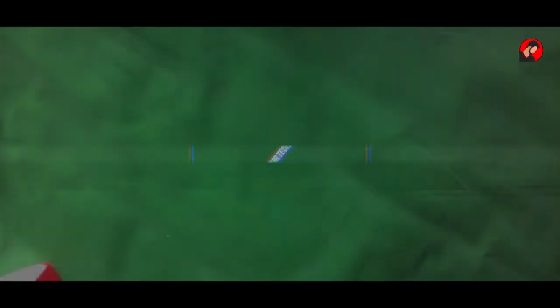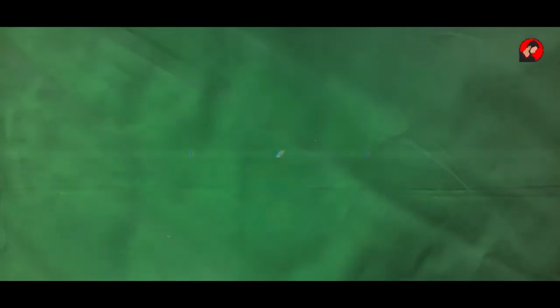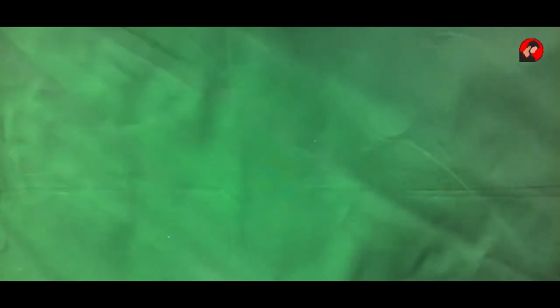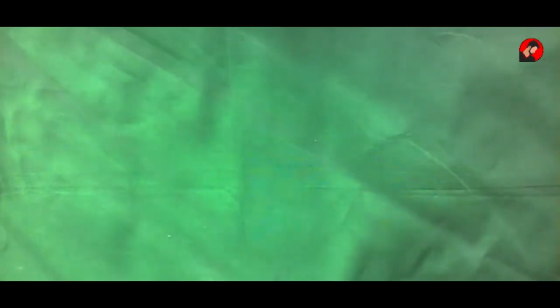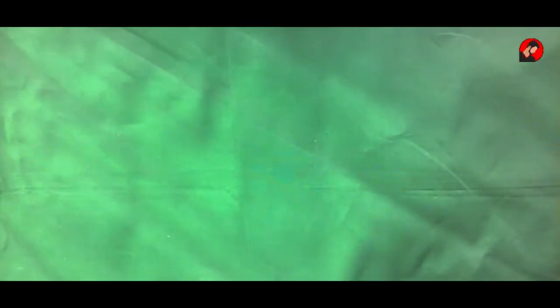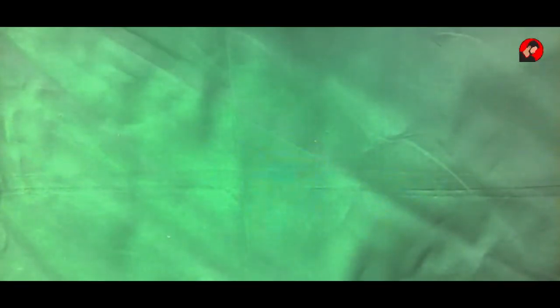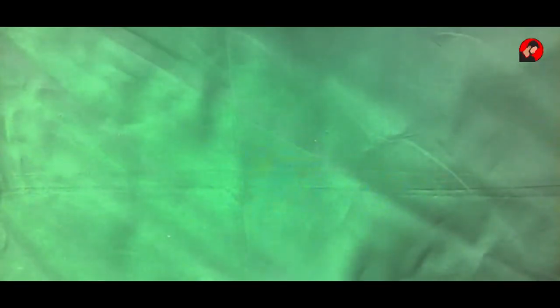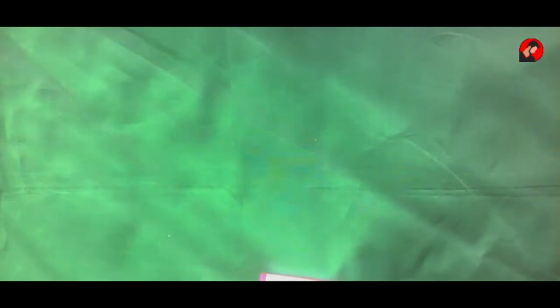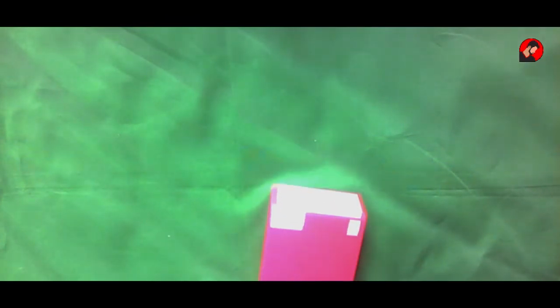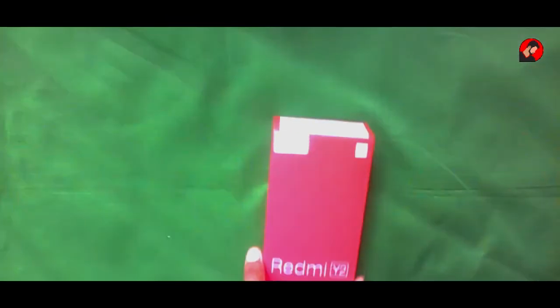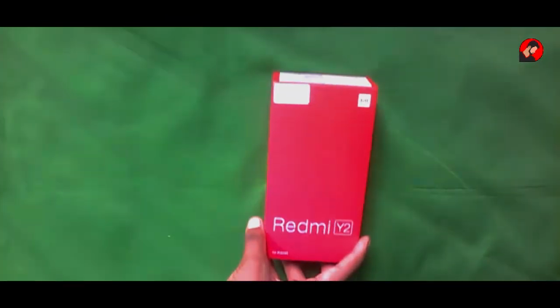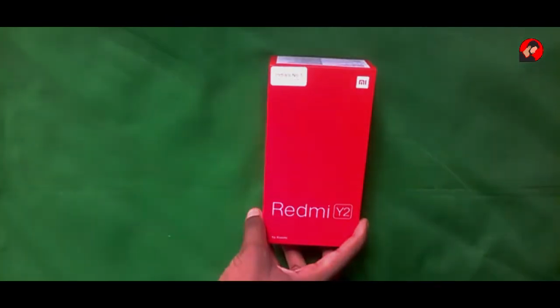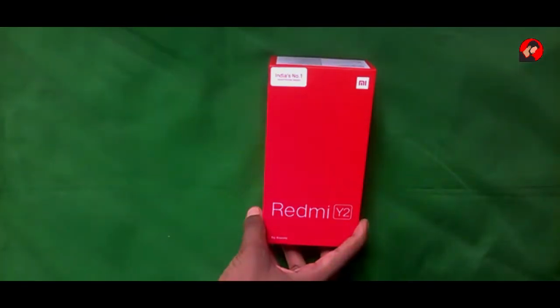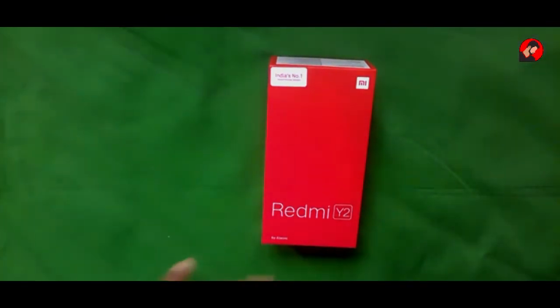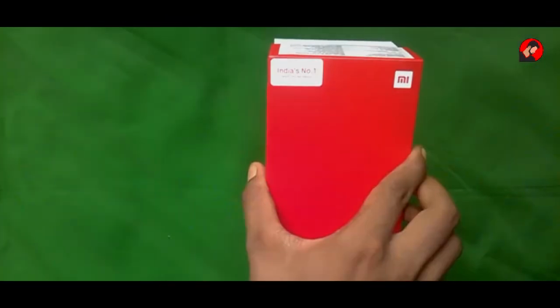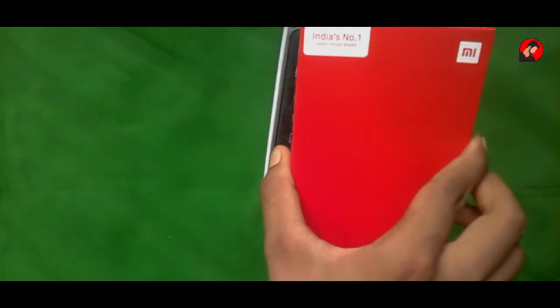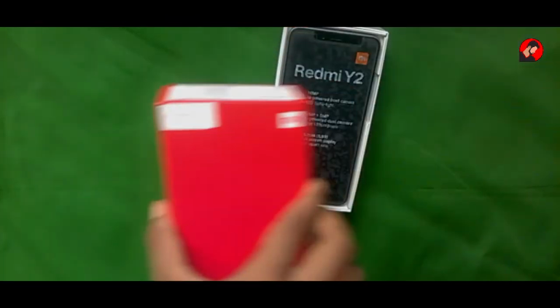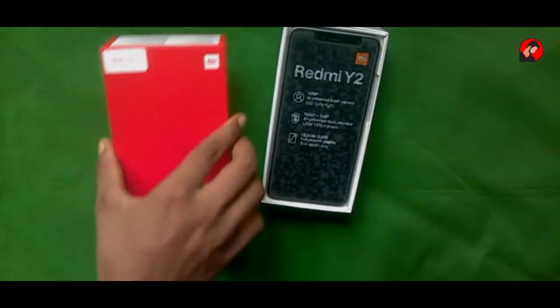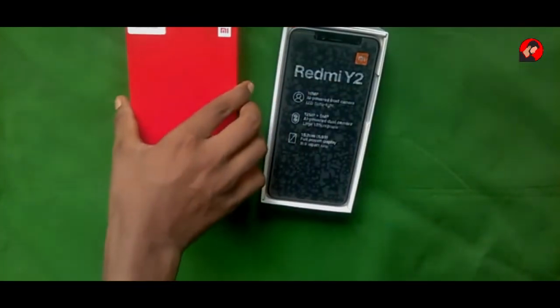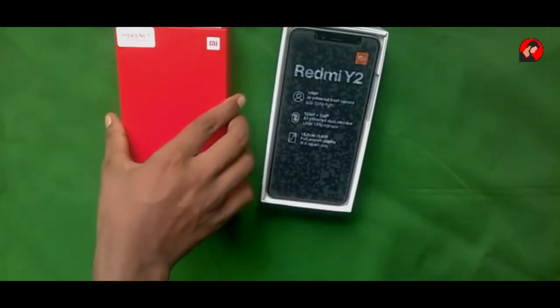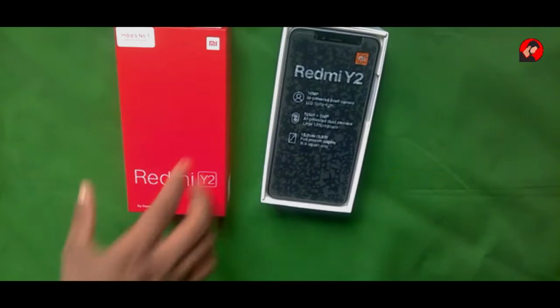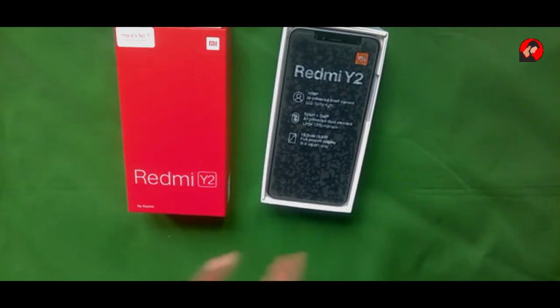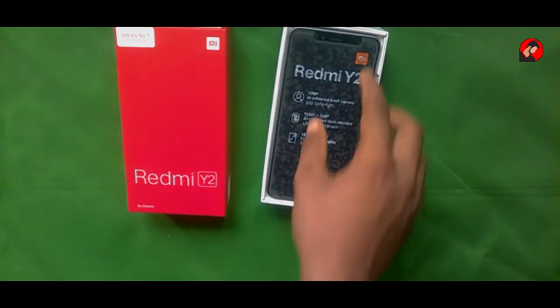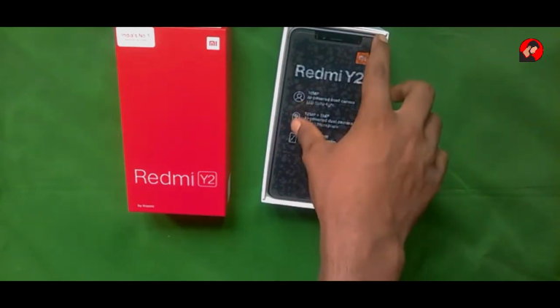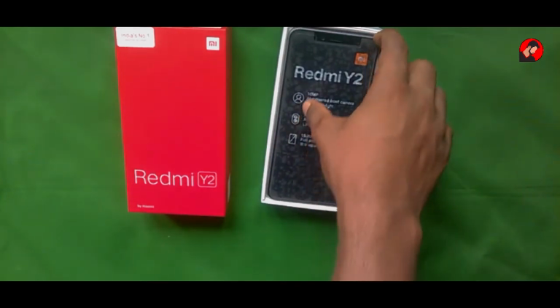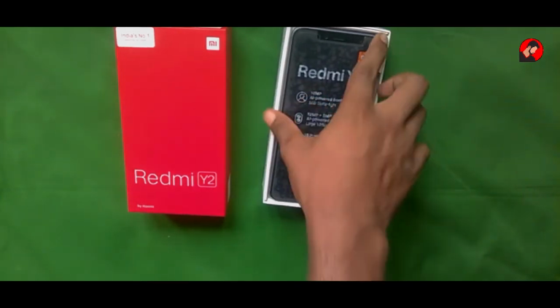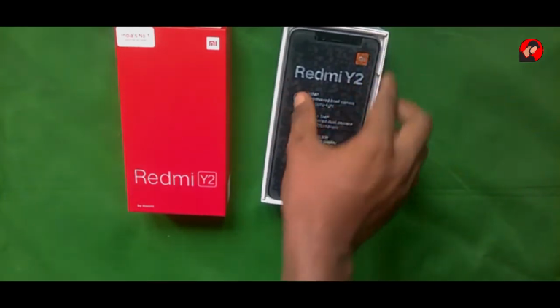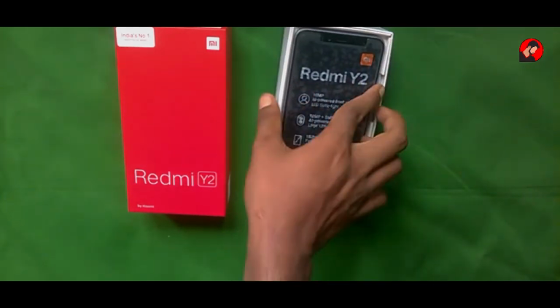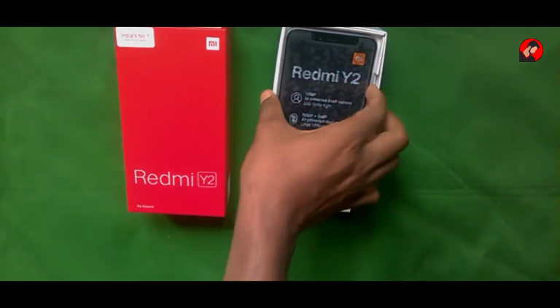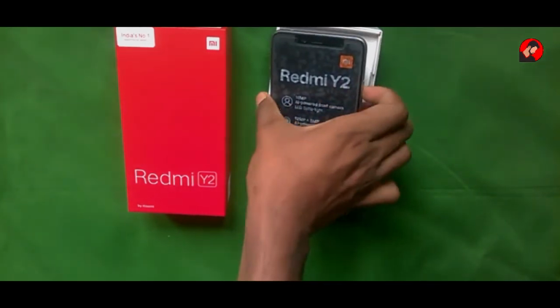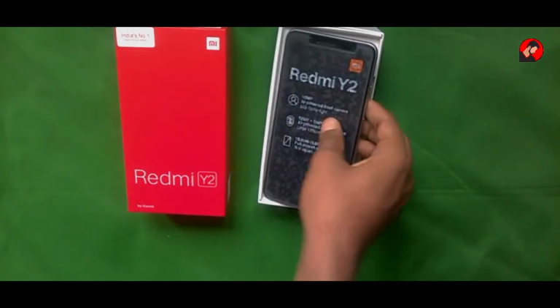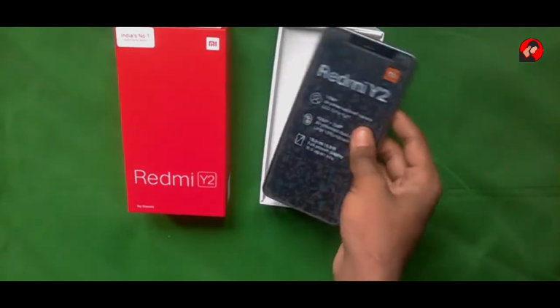Hi everyone, Mr. Tech here and this is the unboxing of the Redmi Y2. First of all, opening up the box you will find the device itself. Let's set the device to the side and check out some box contents.